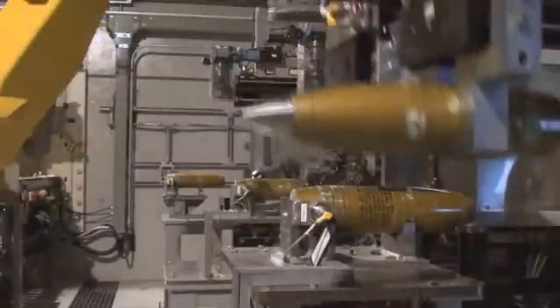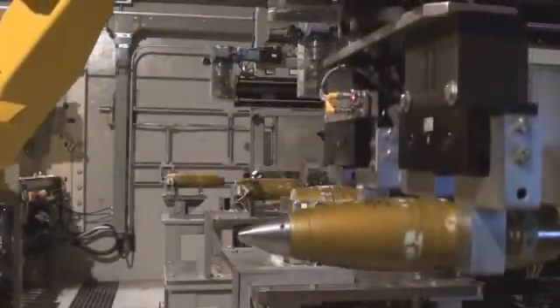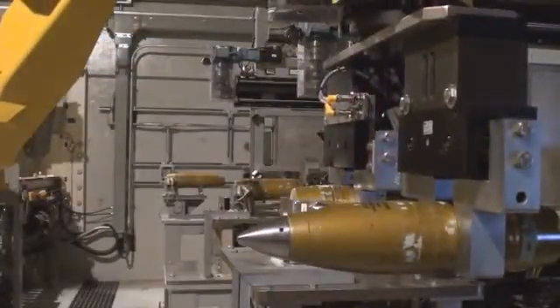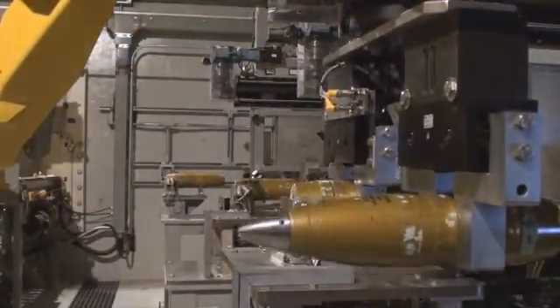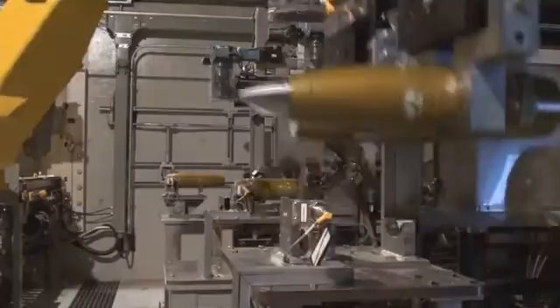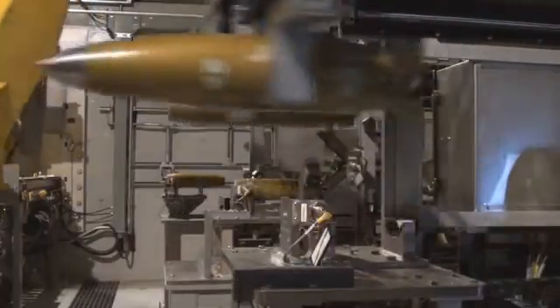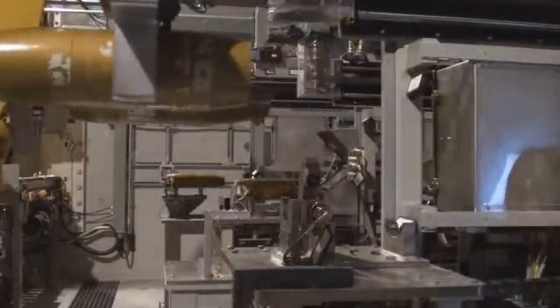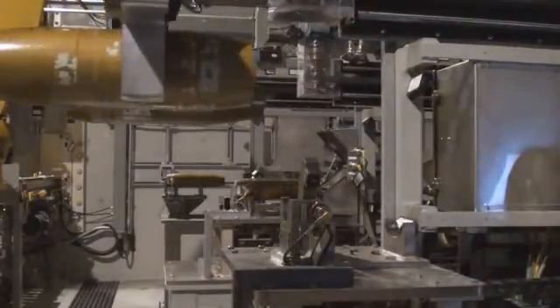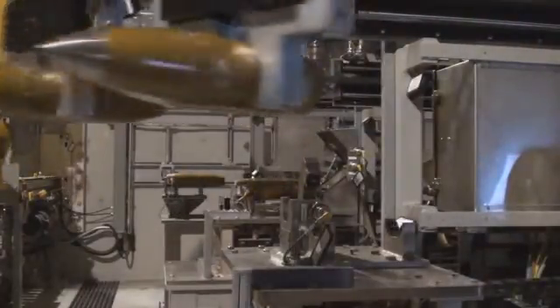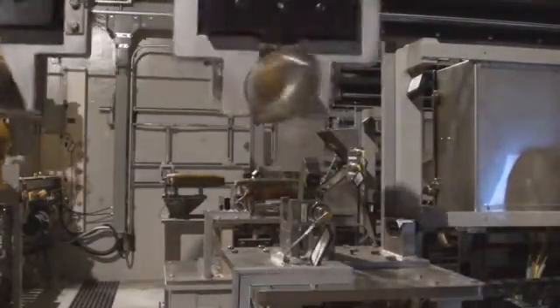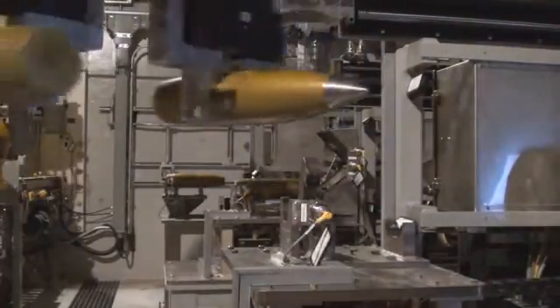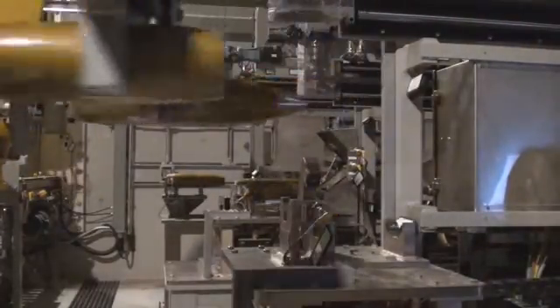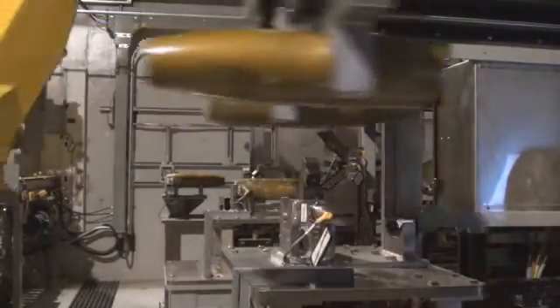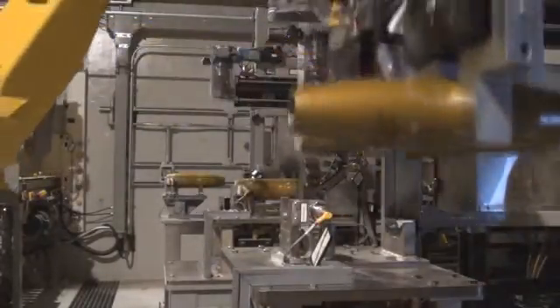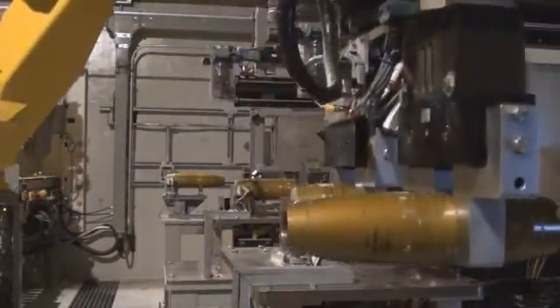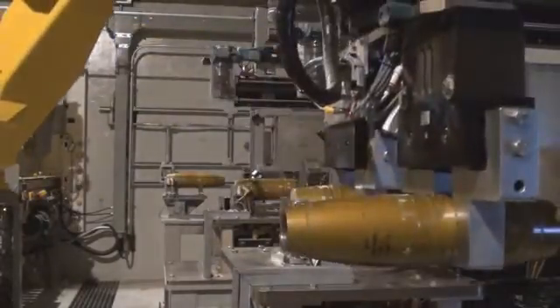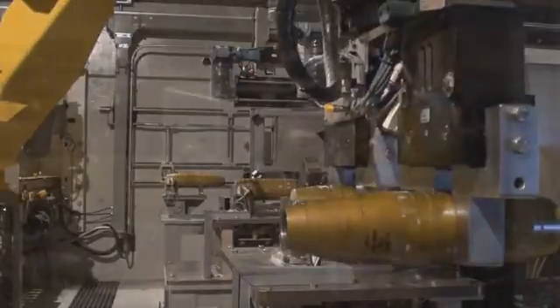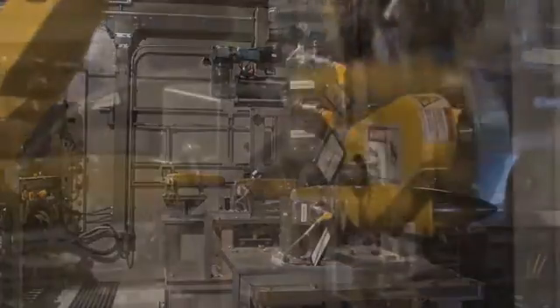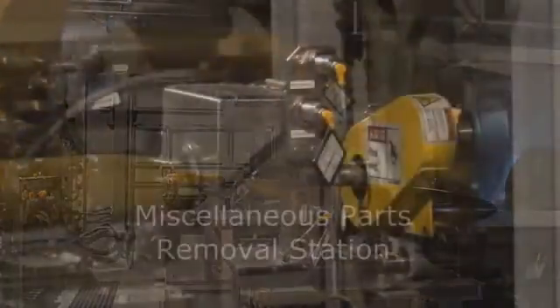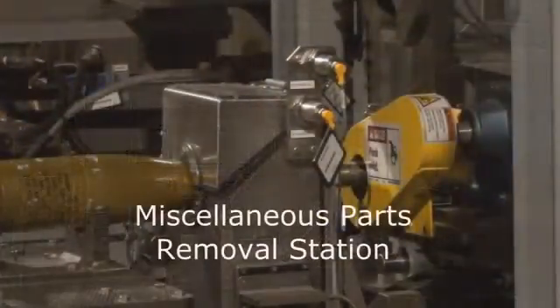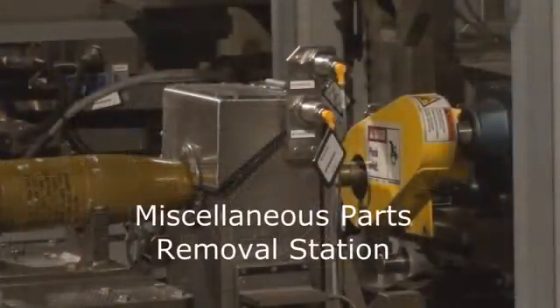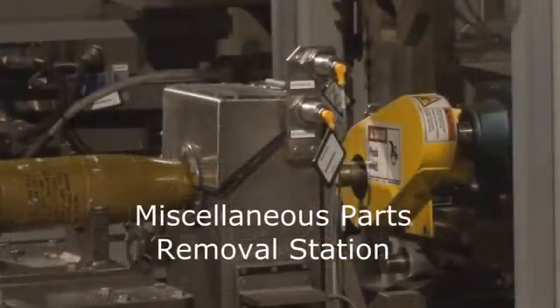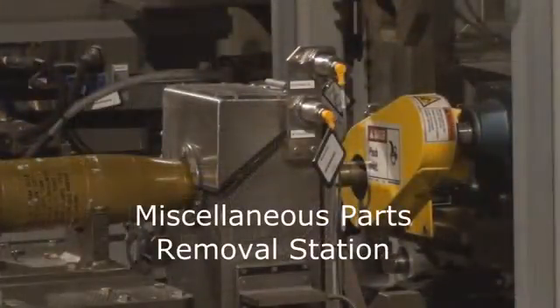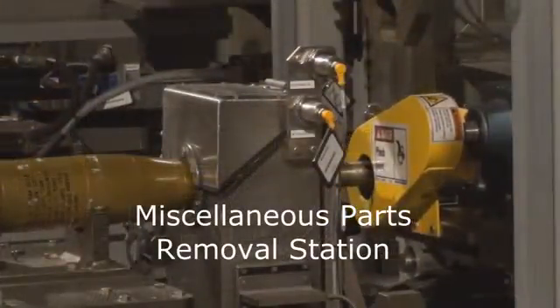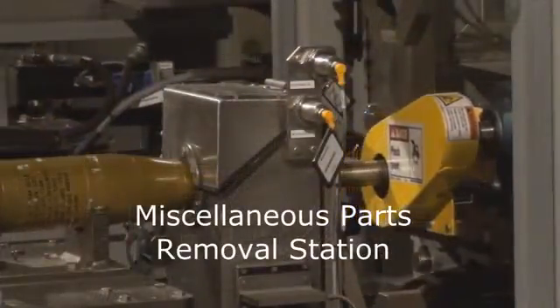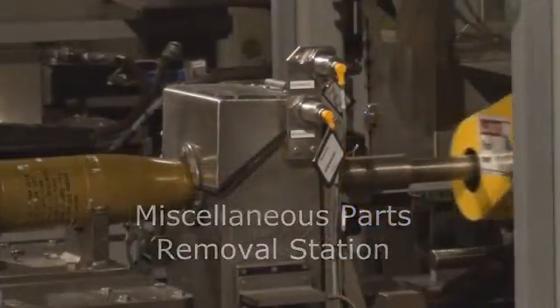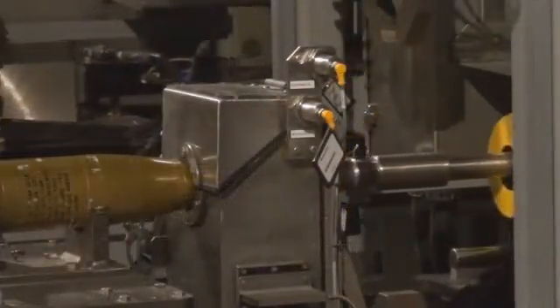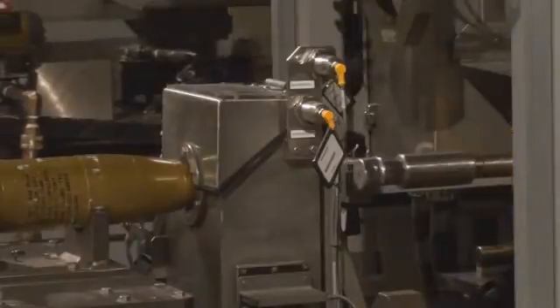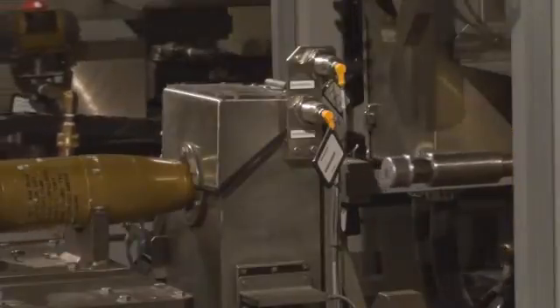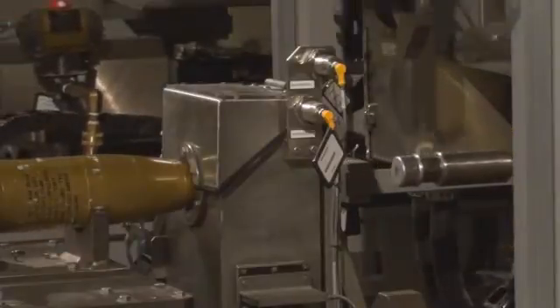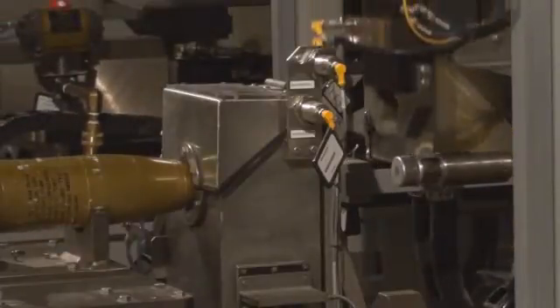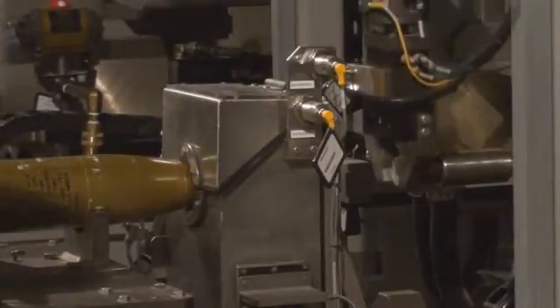As you can see, between each station the robot lifts the processed munition and exchanges it with the next. Here at the second stop, the miscellaneous parts removal station, the fuse well cup is unscrewed and removed.